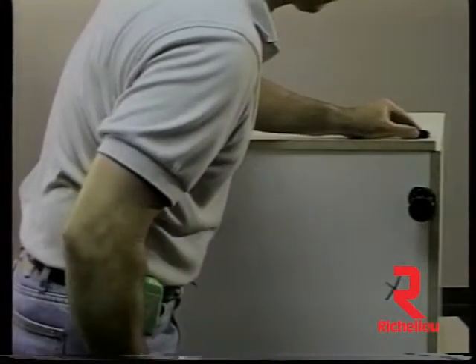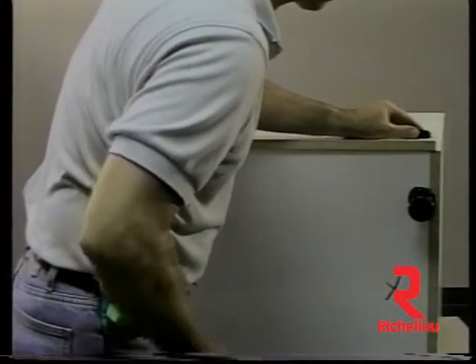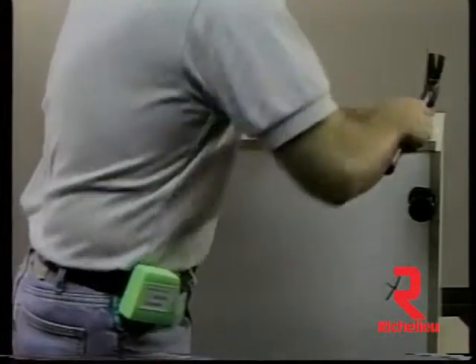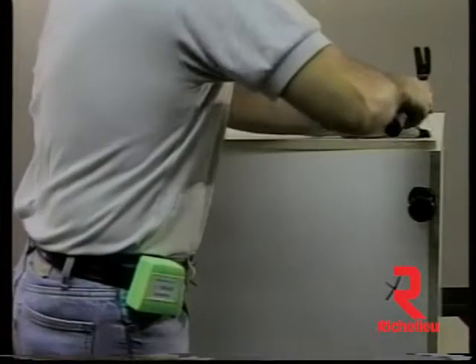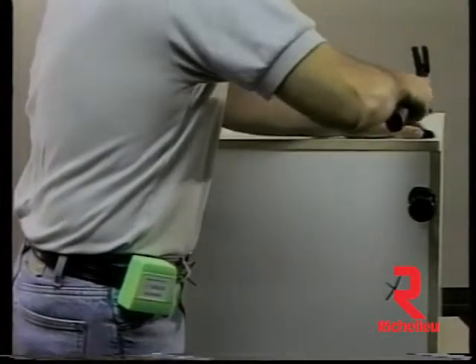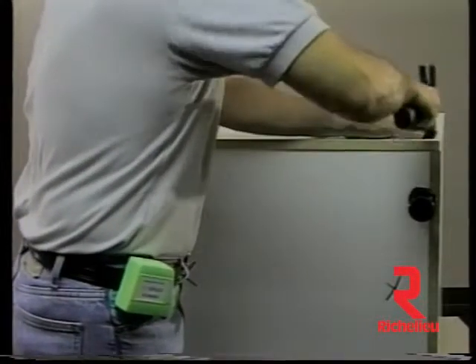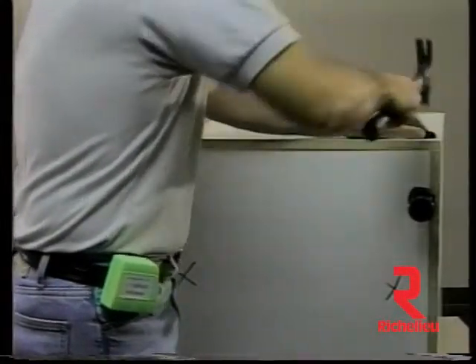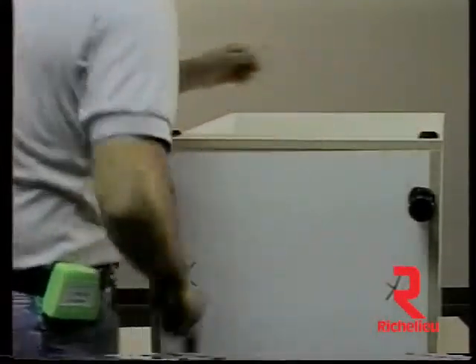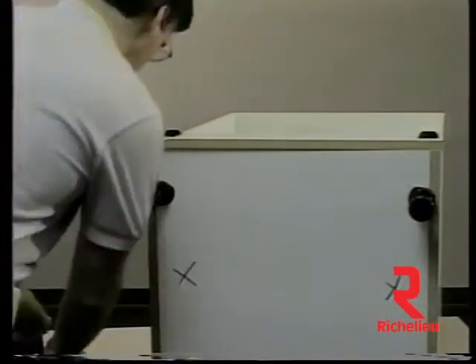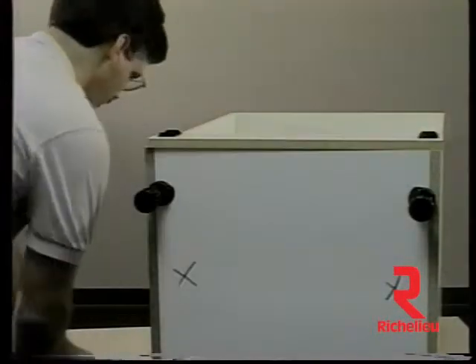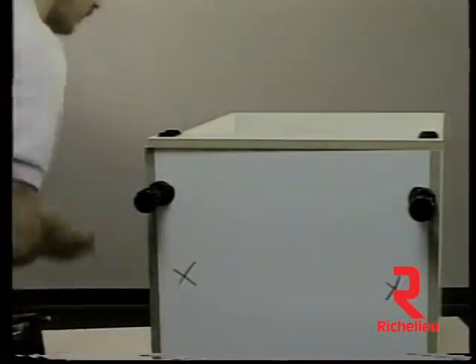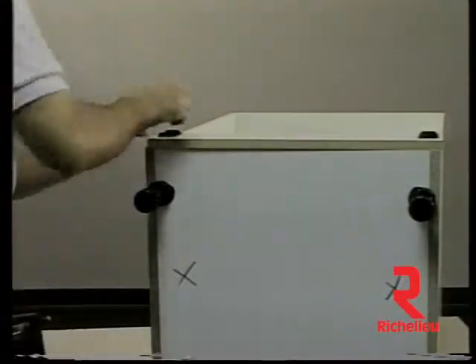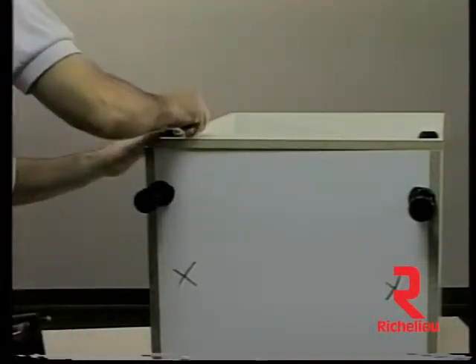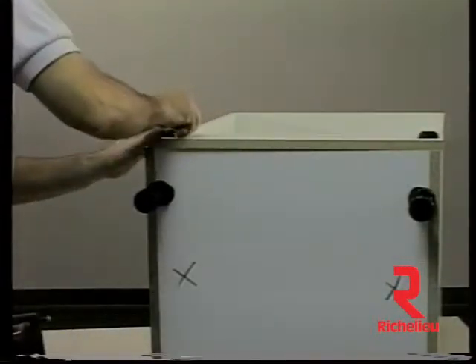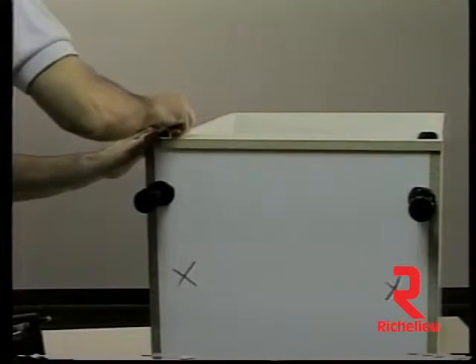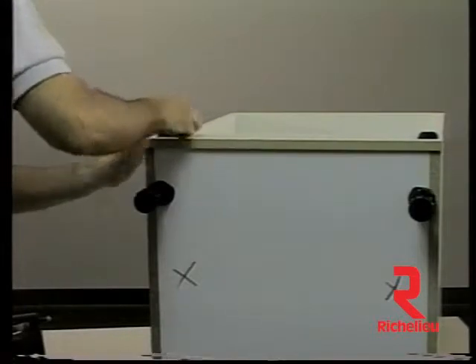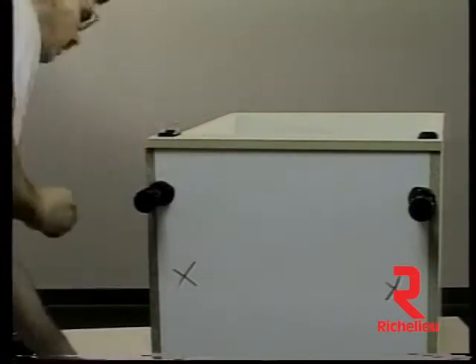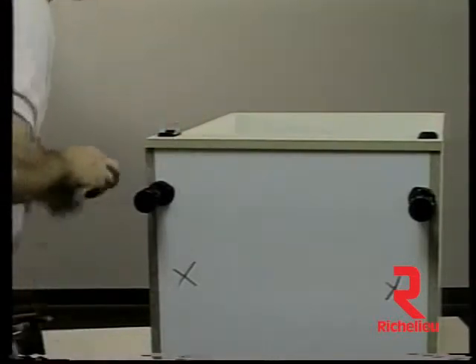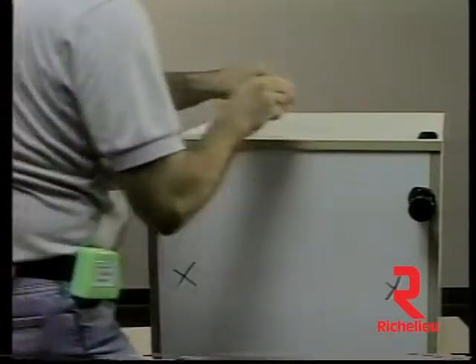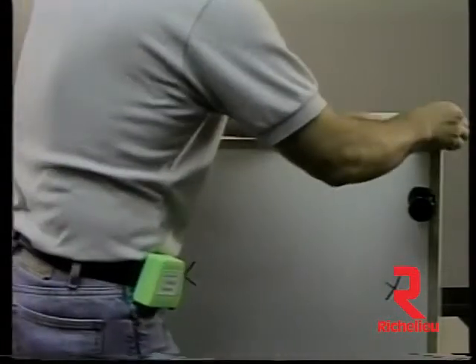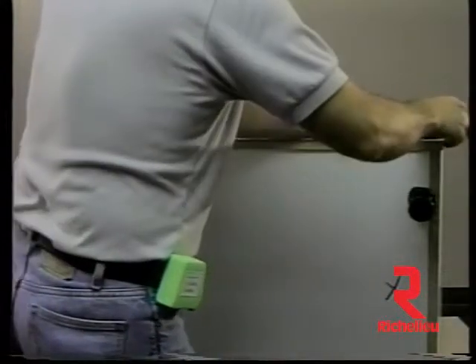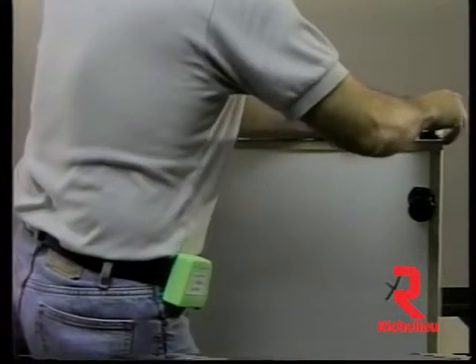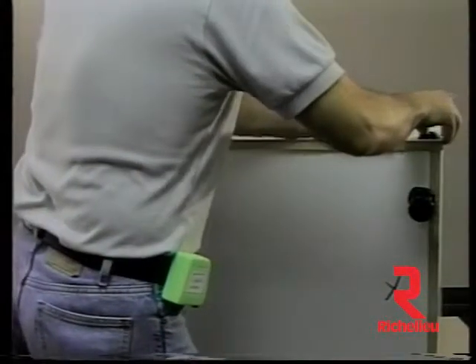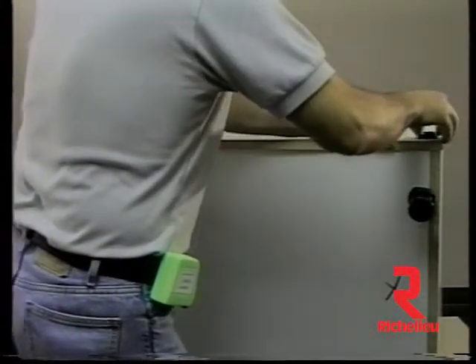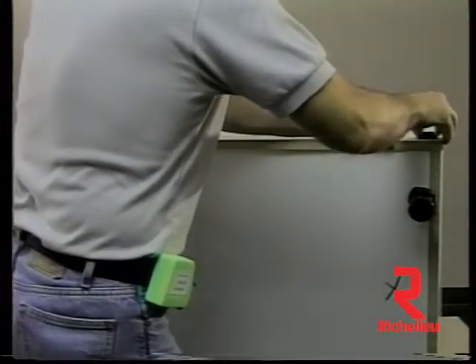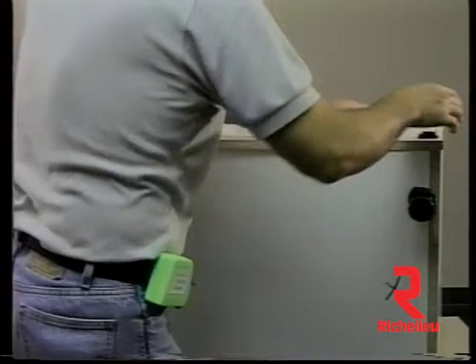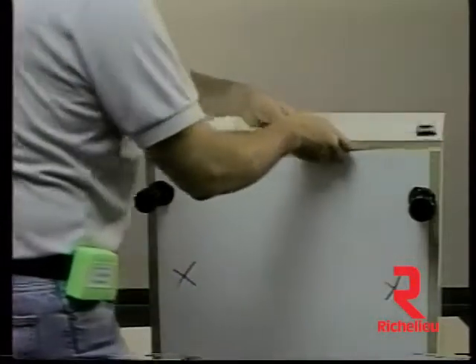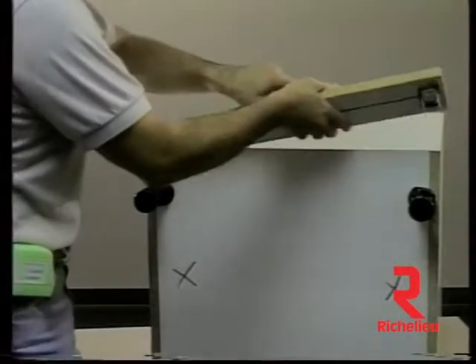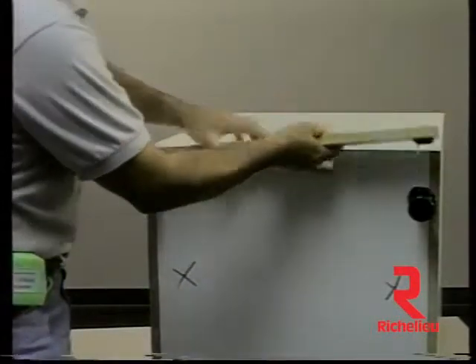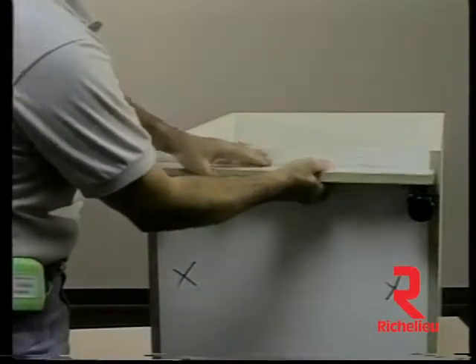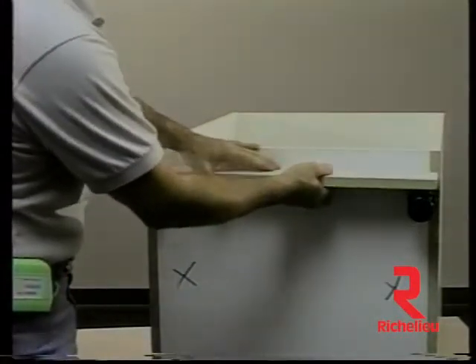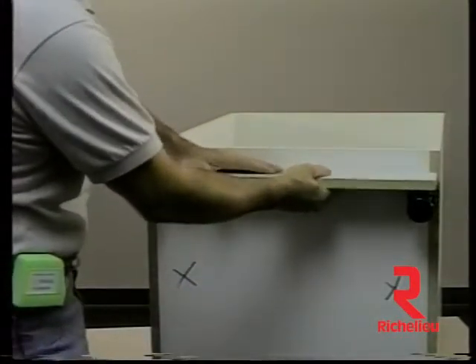Leg levelers provide a way for electrical wiring and plumbing to run under the cabinet. Access under the cabinet is simple, as the toe board is removable and simply snaps onto the leg levelers with clips.